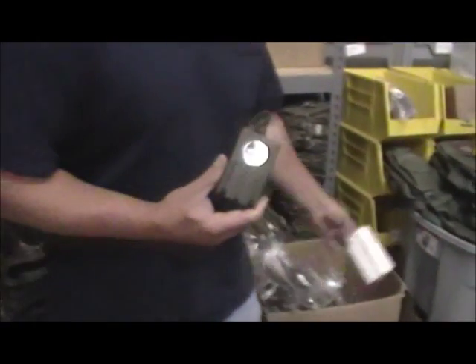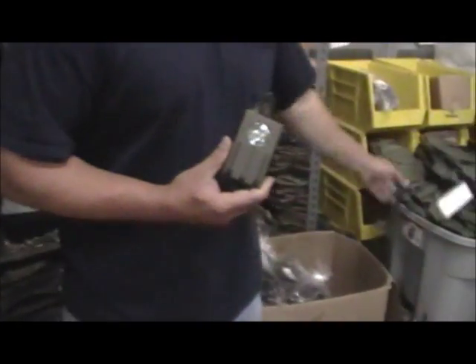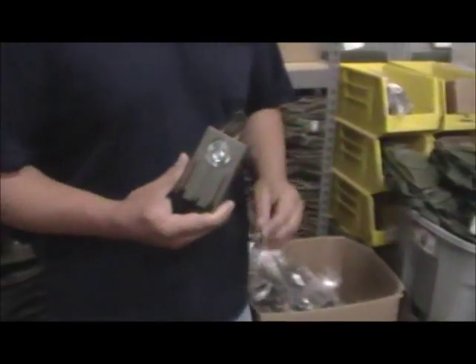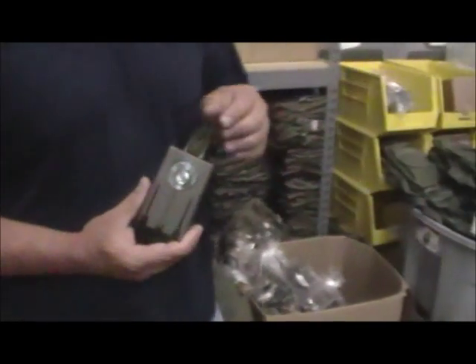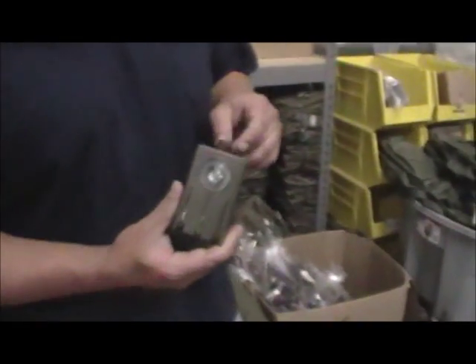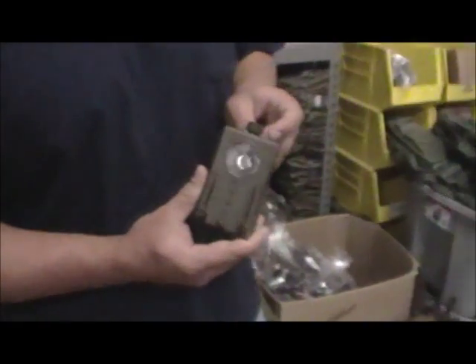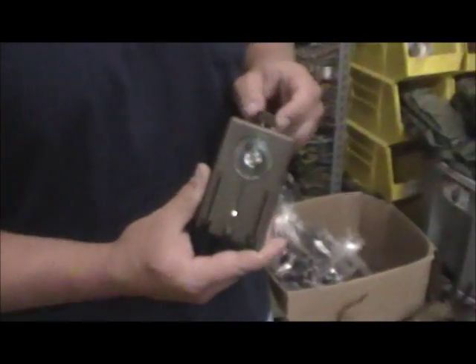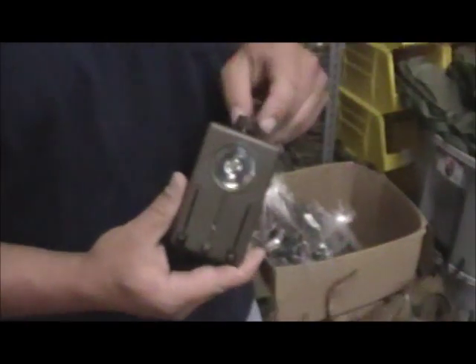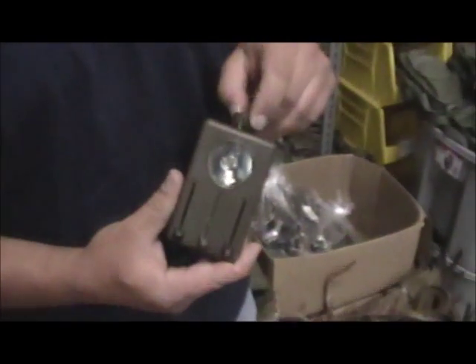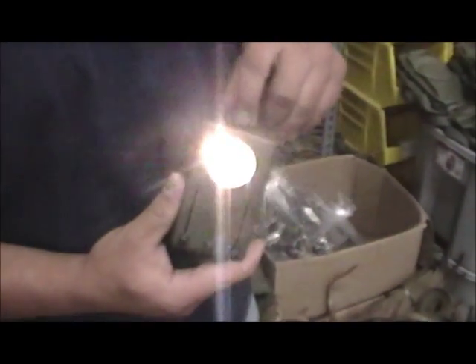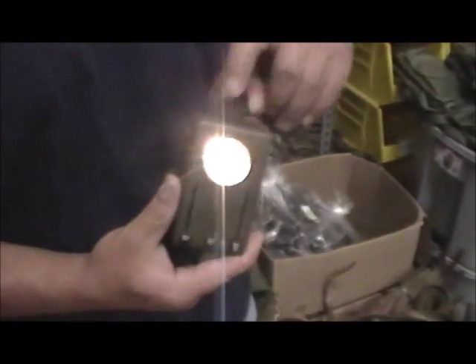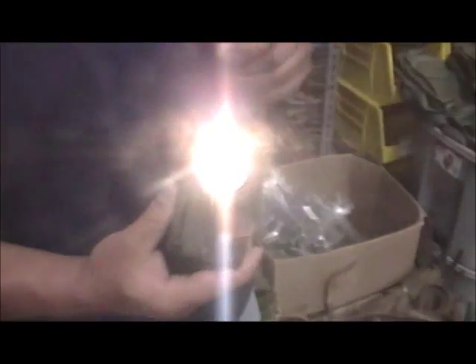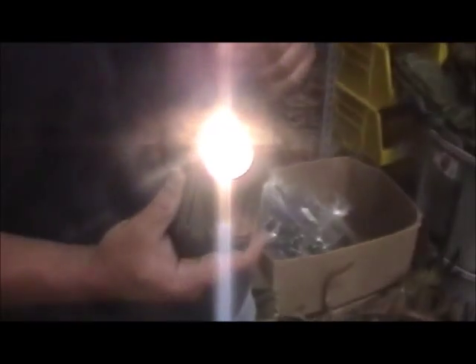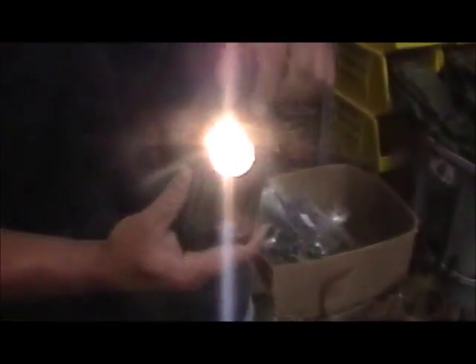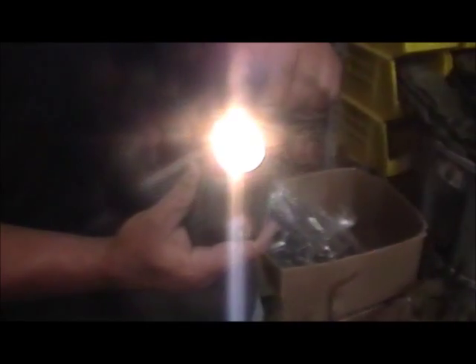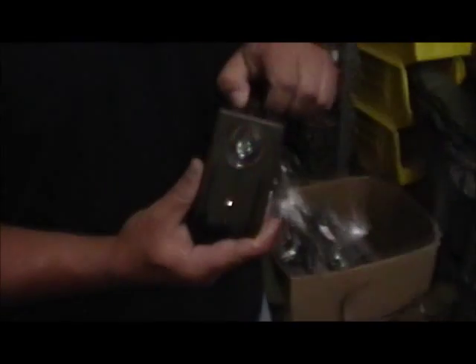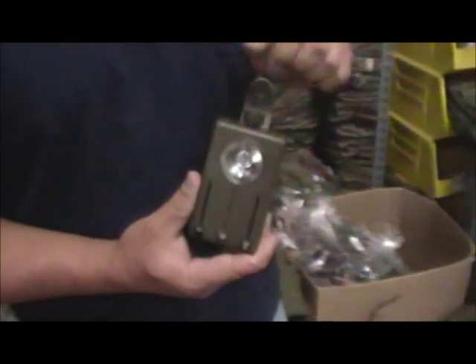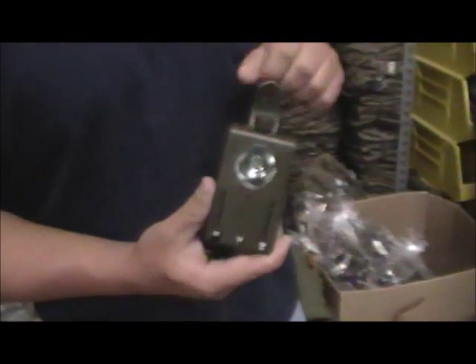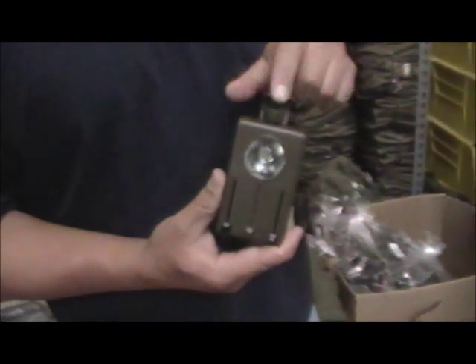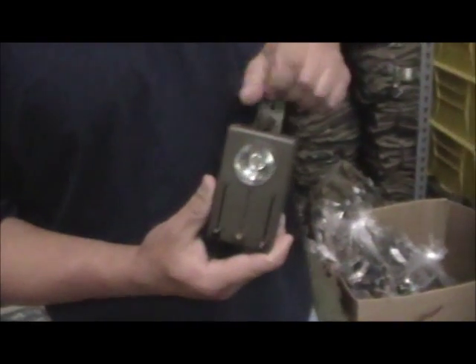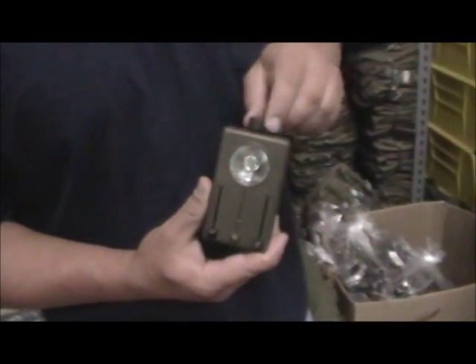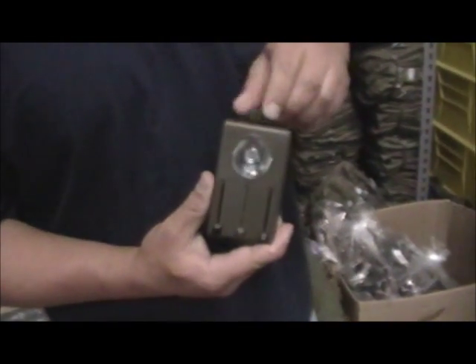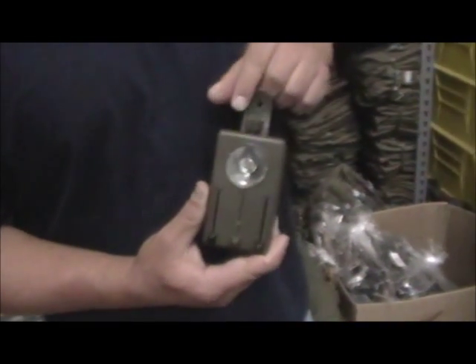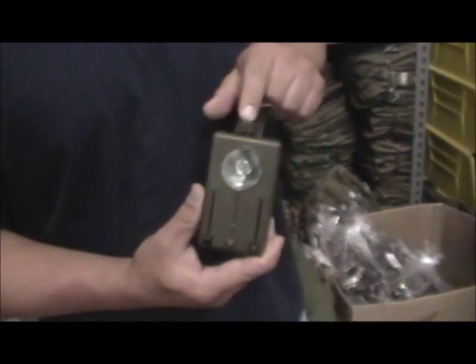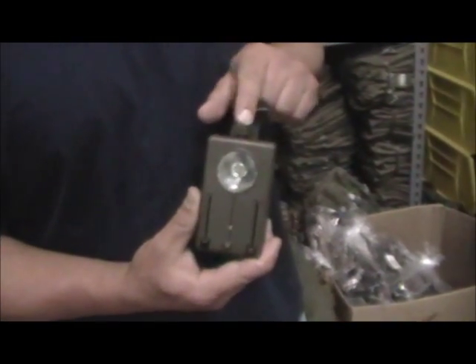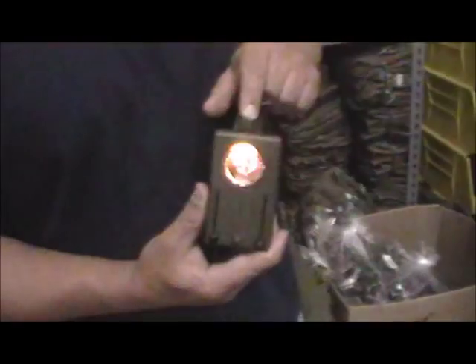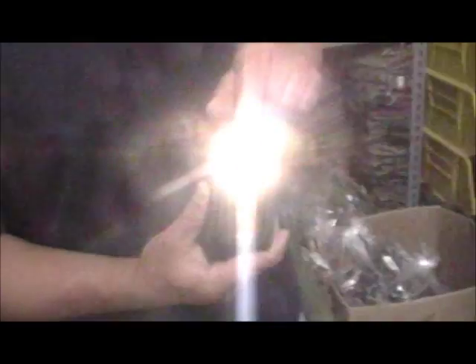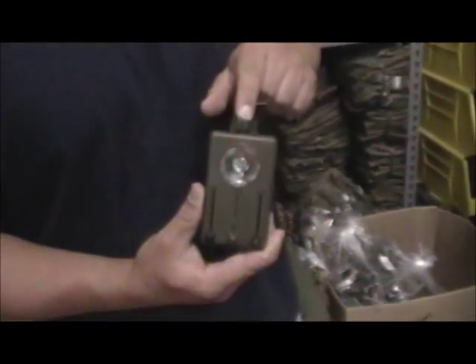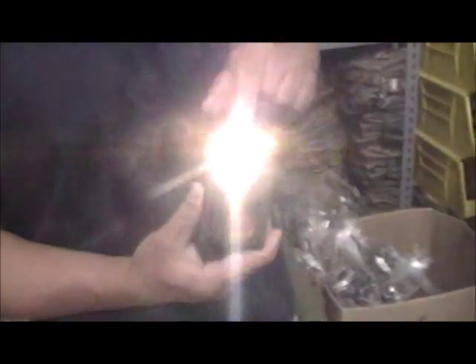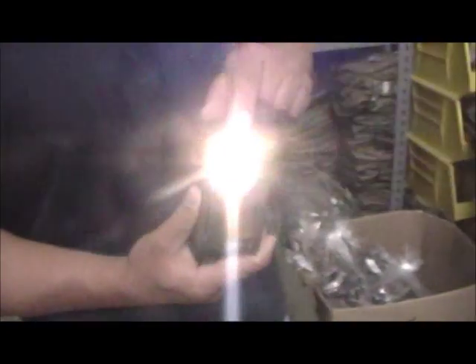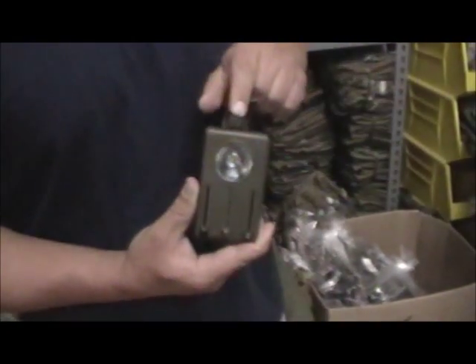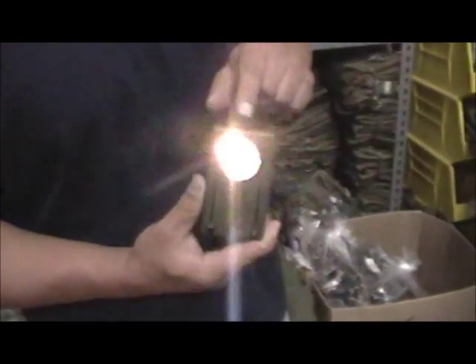This flashlight has an on and off switch on the top where you can actually lock it in the on position, lock it in the off position, as well as a neutral position where you can press the button for Morse code.